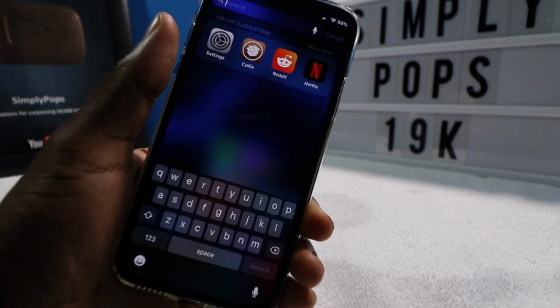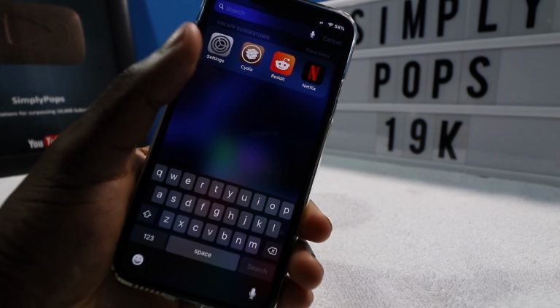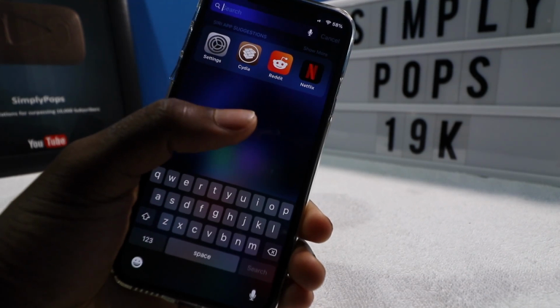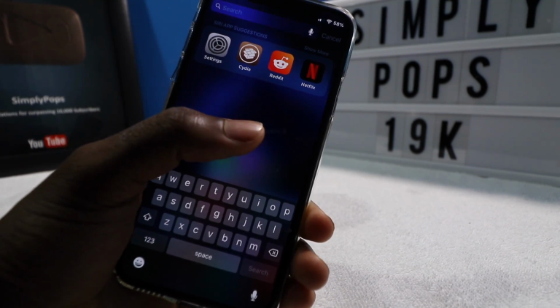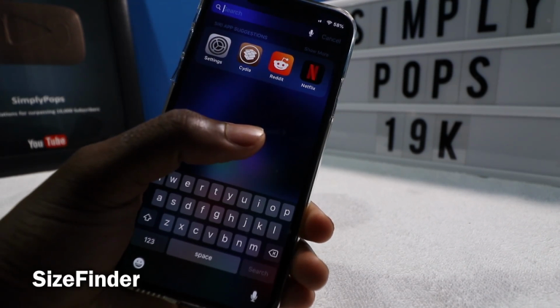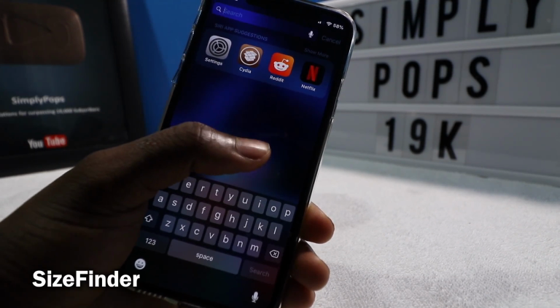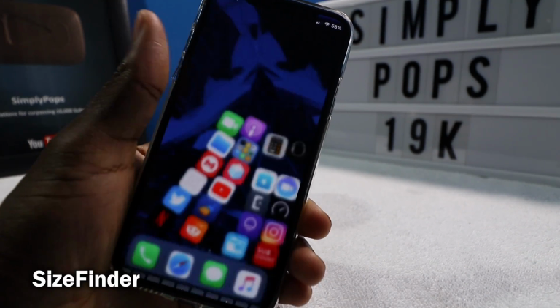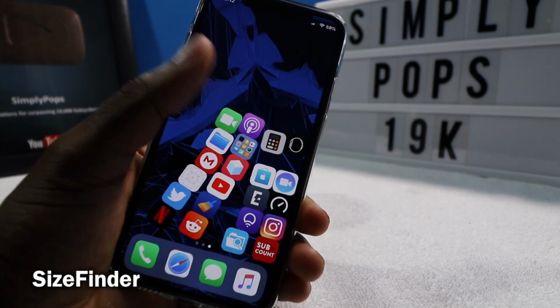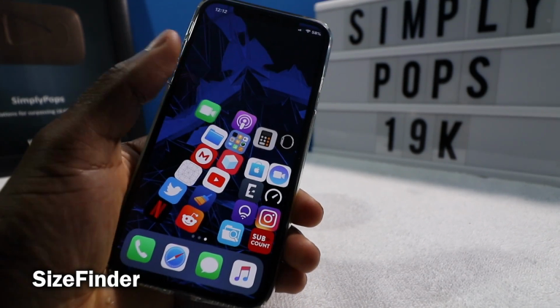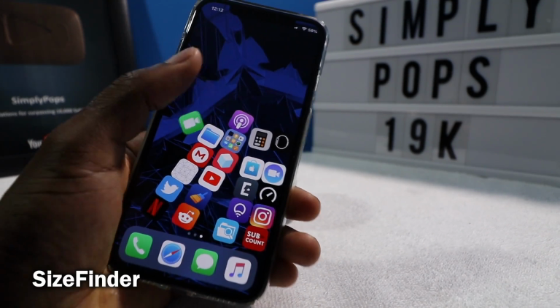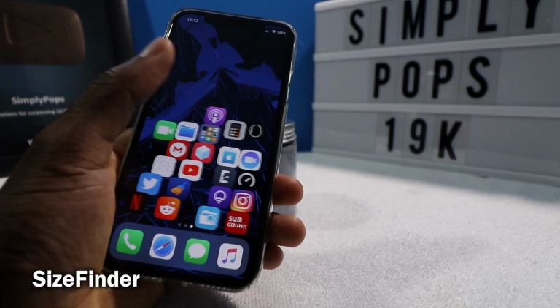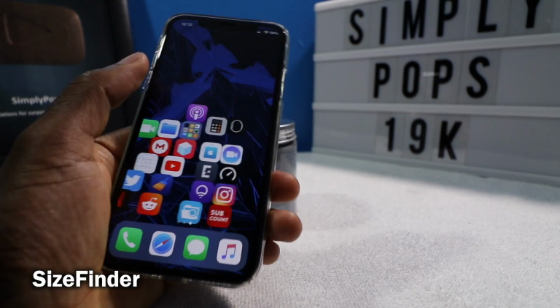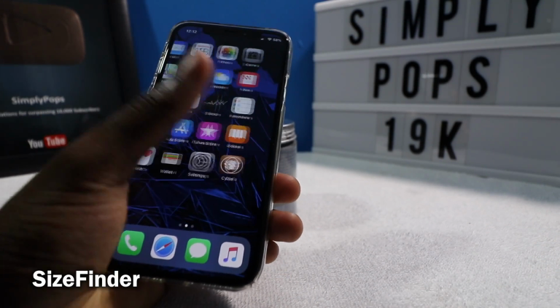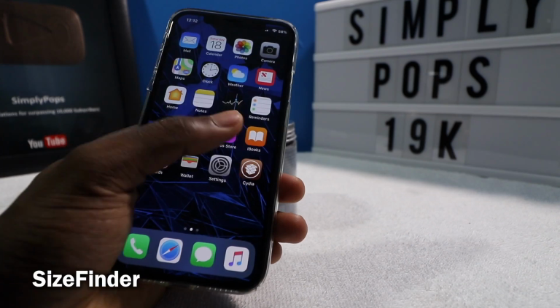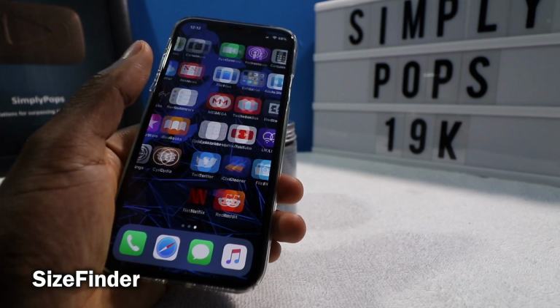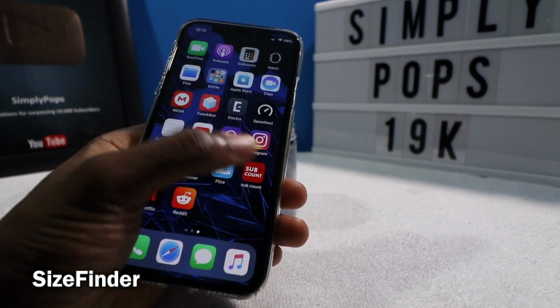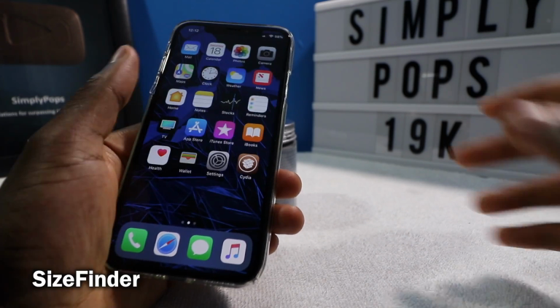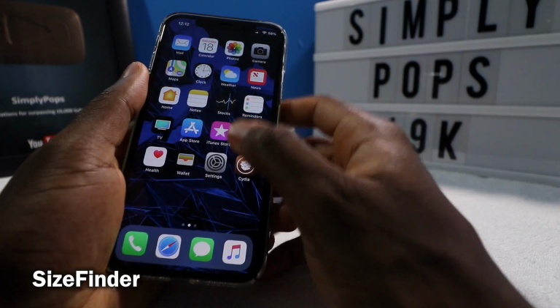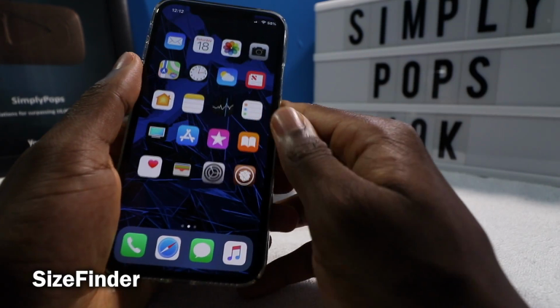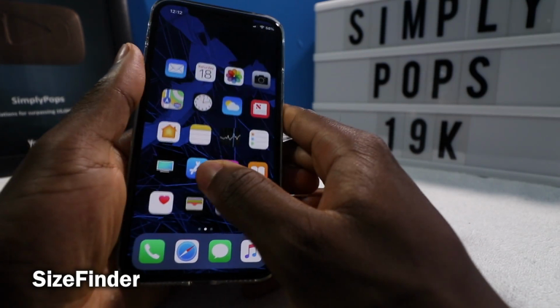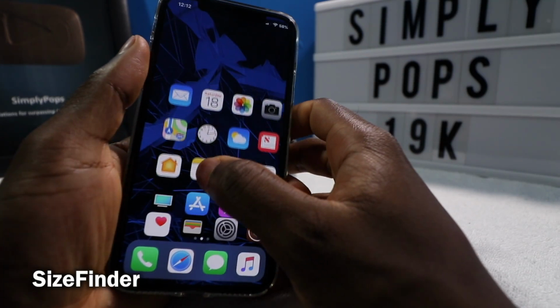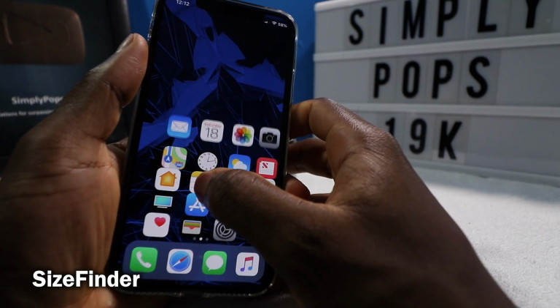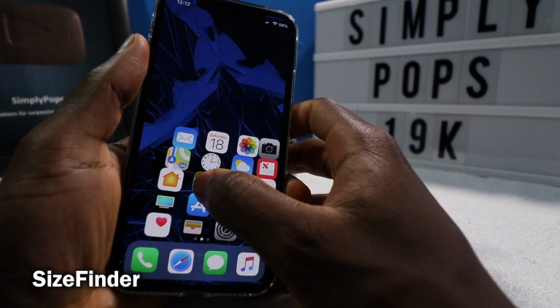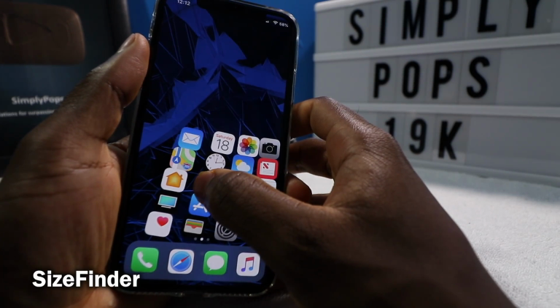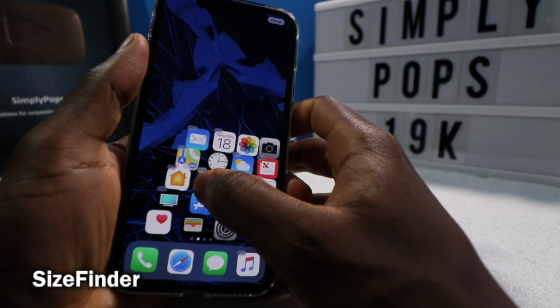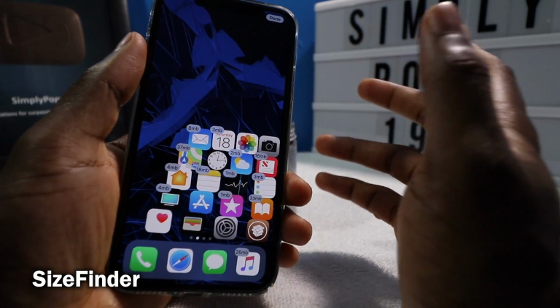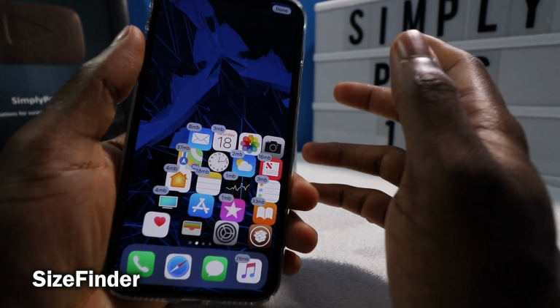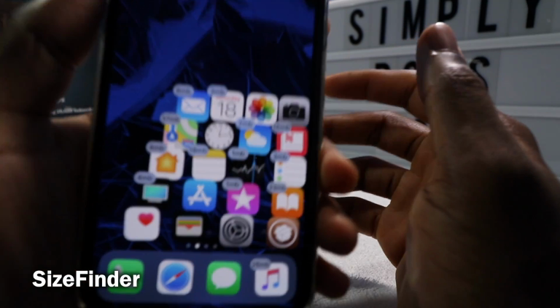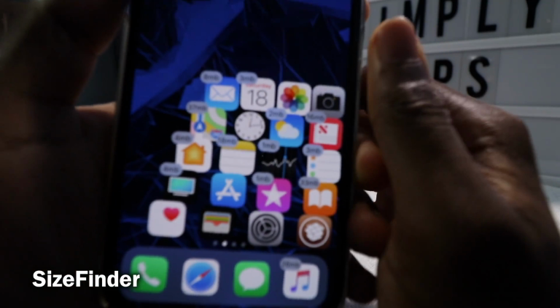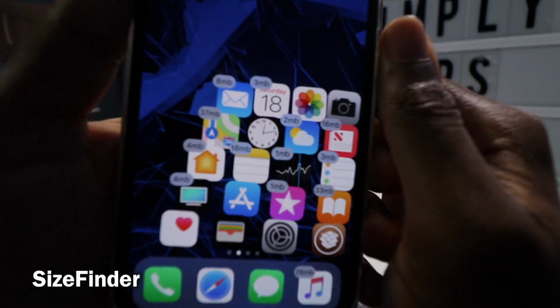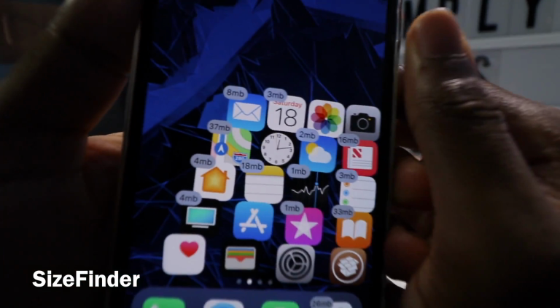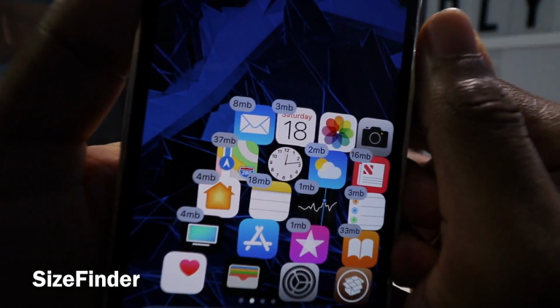This next tweak is called Size Finder. Let's say you have a bunch of apps and you don't have enough space and you want to start deleting apps — this tweak is going to let you see exactly how much space each app is taking up.